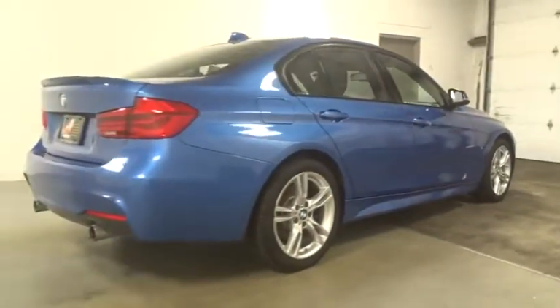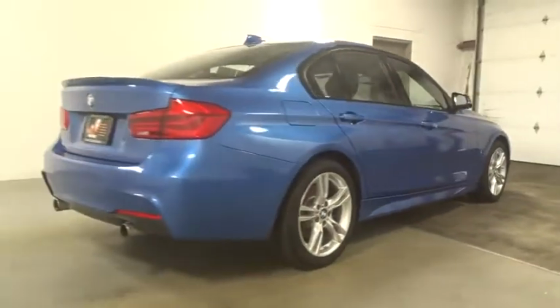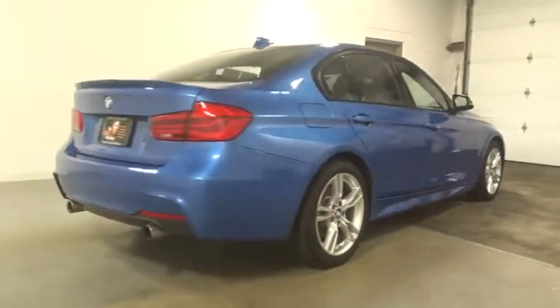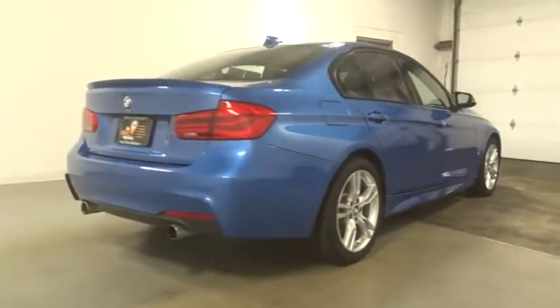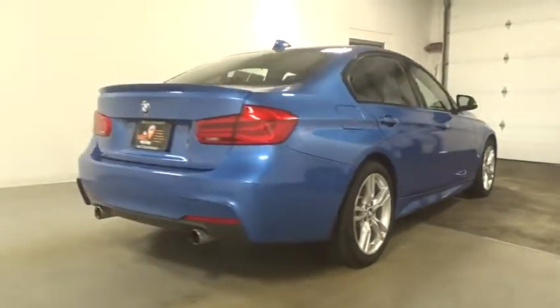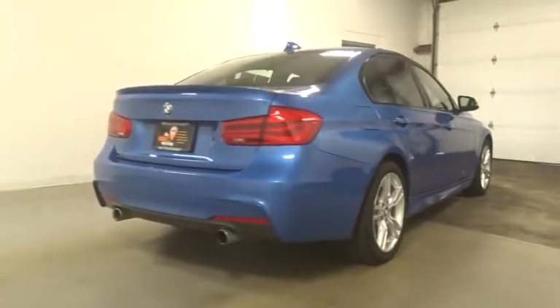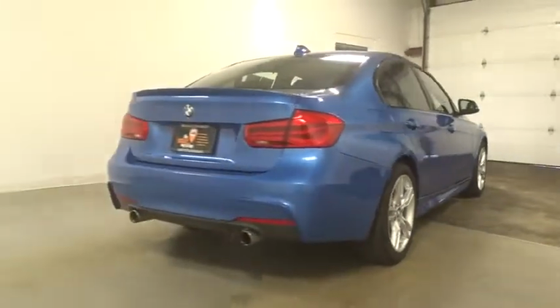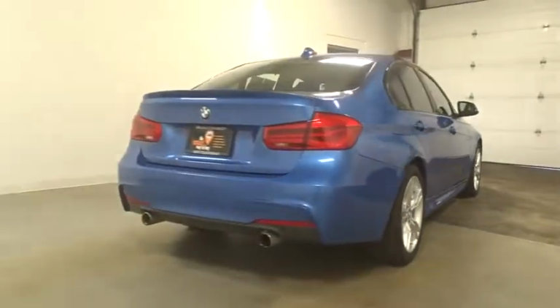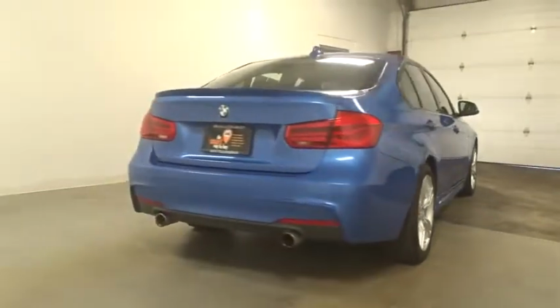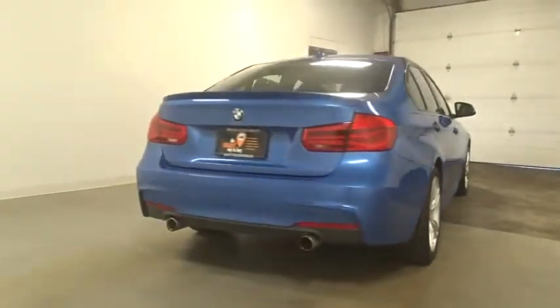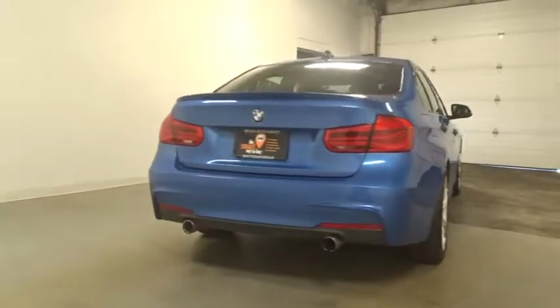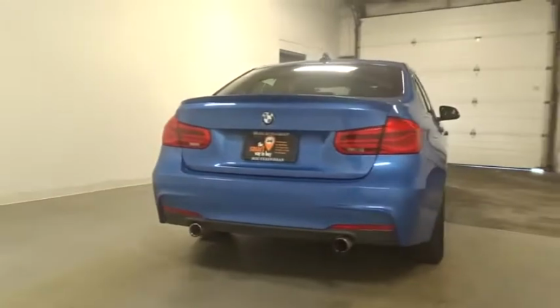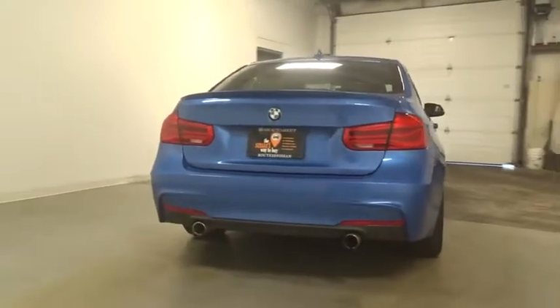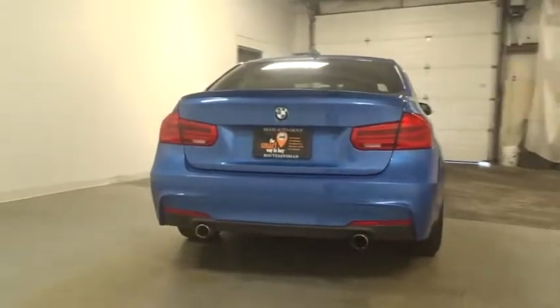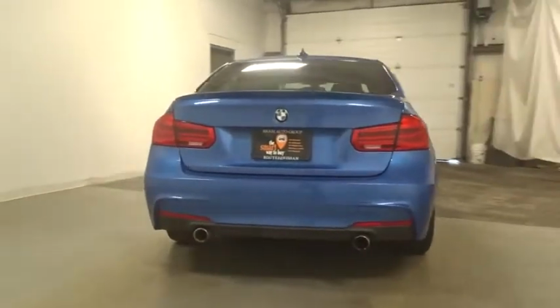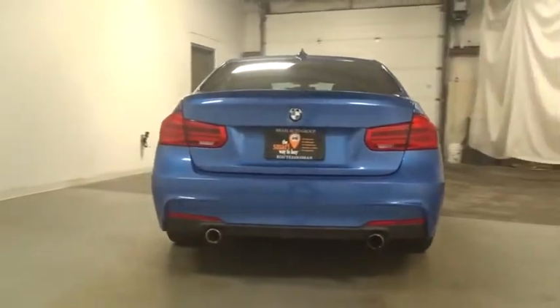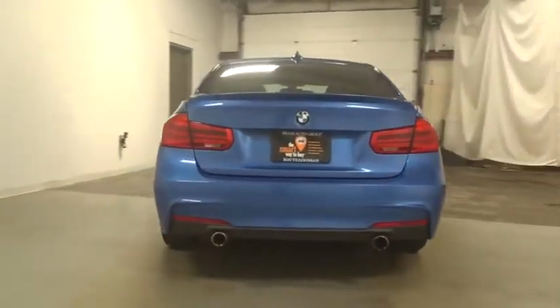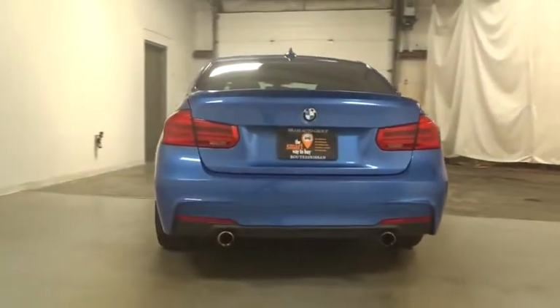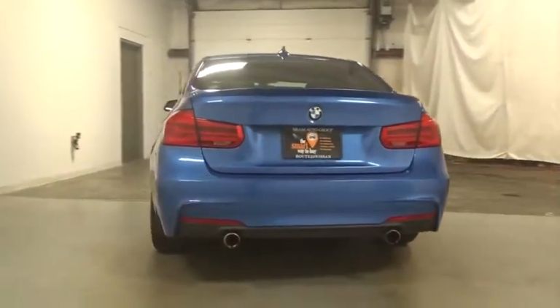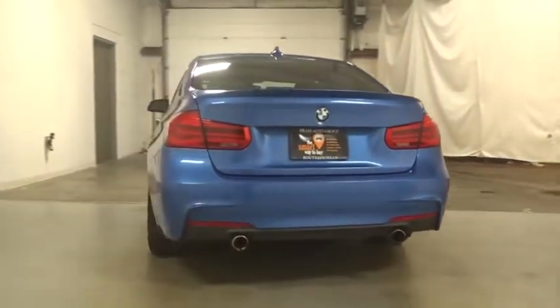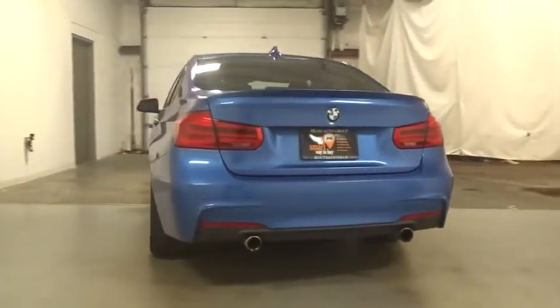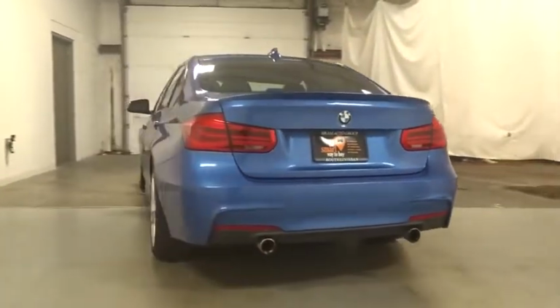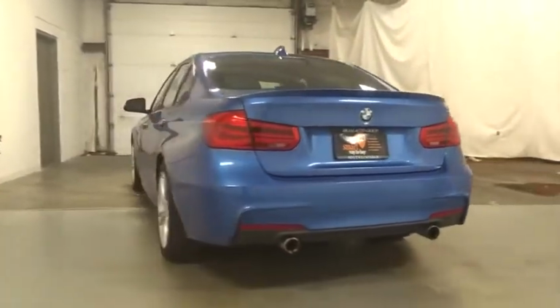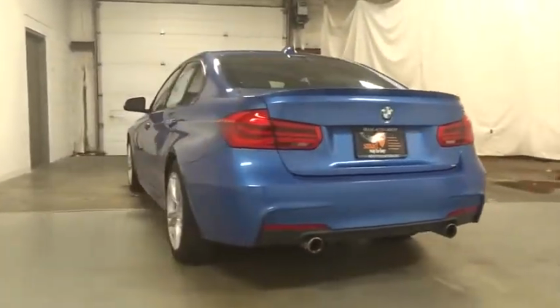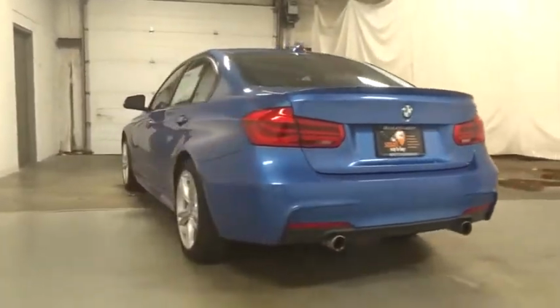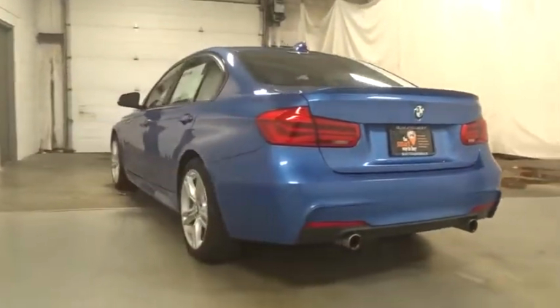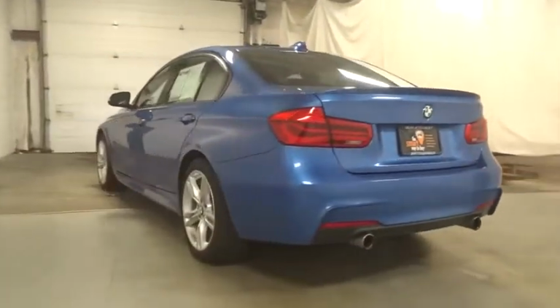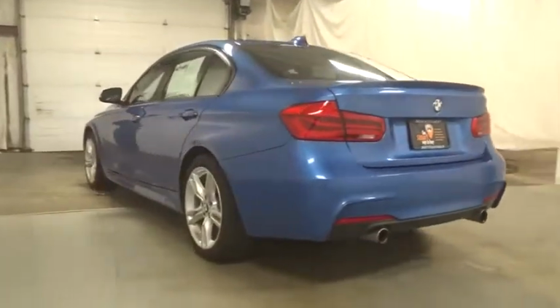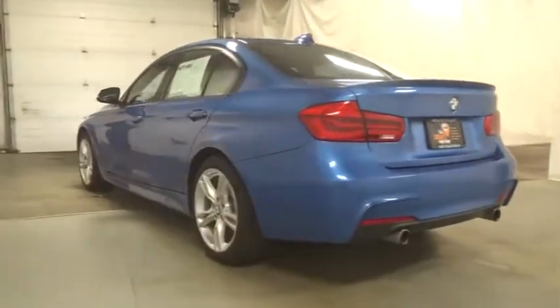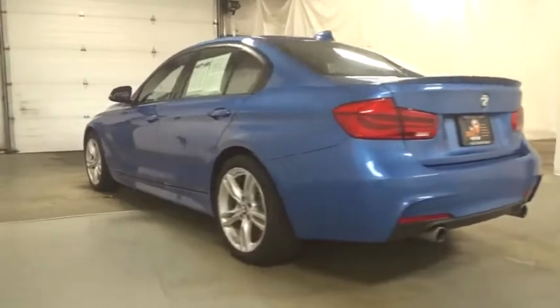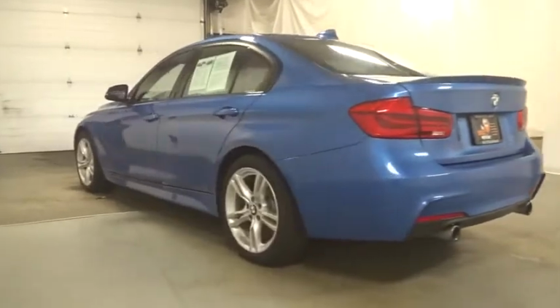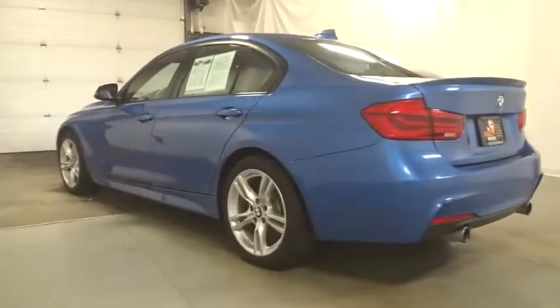All-wheel drive, keyless entry, universal garage door opener, fog lights, trip computer, clock, electronic stability control, tachometer.